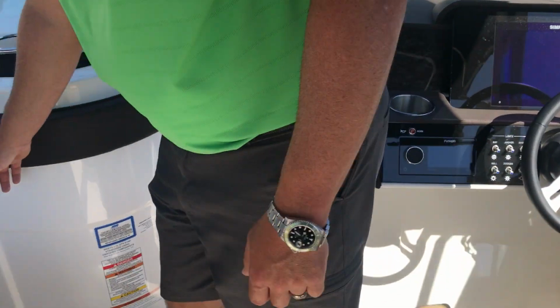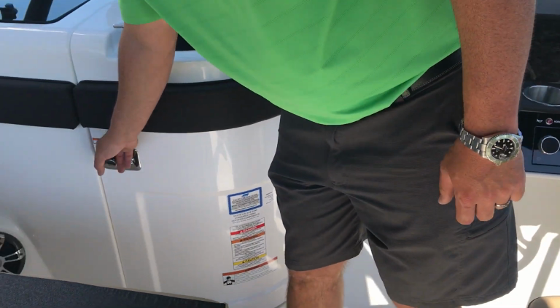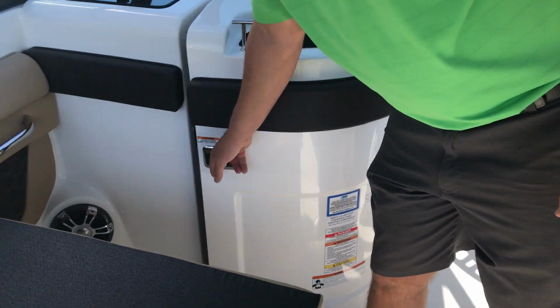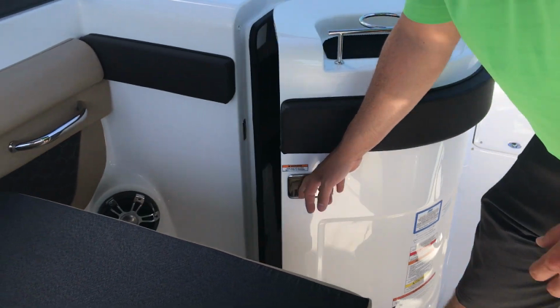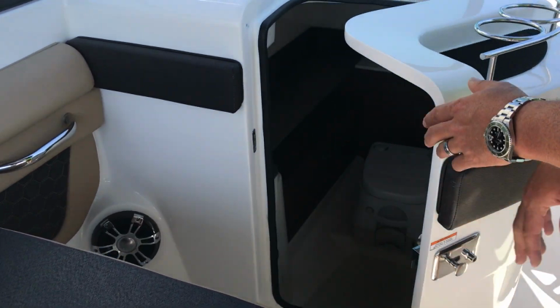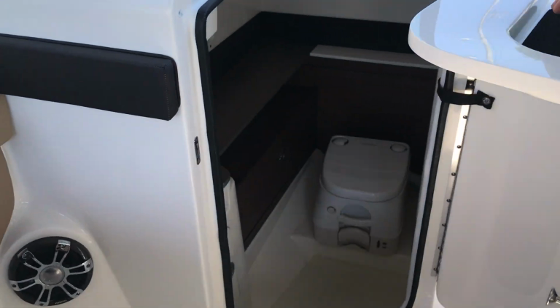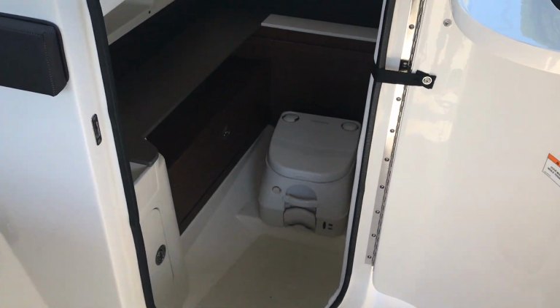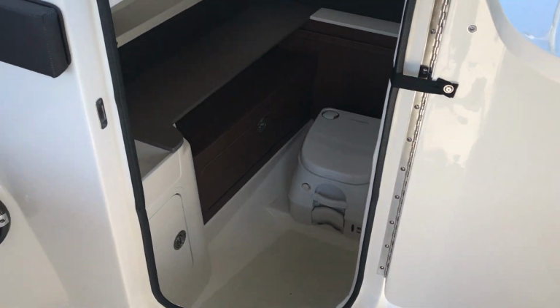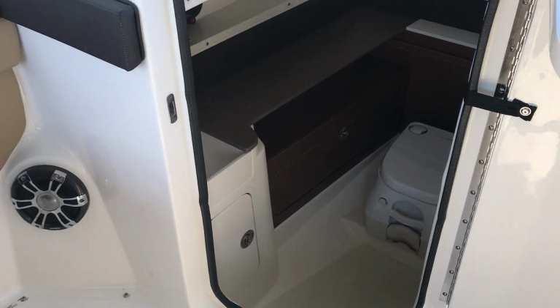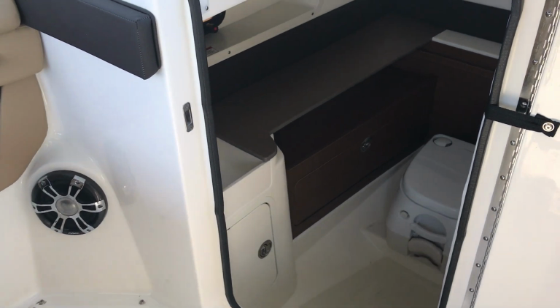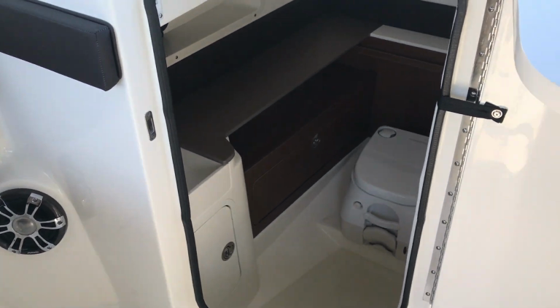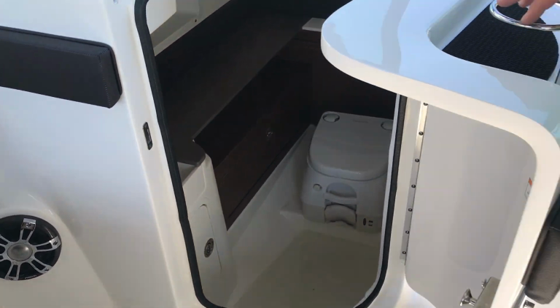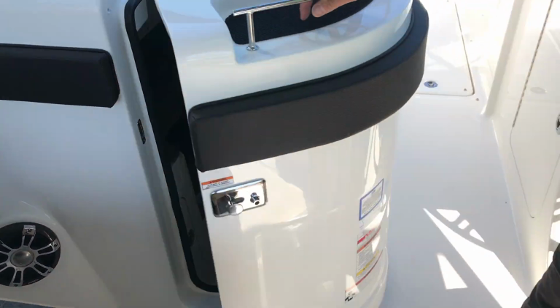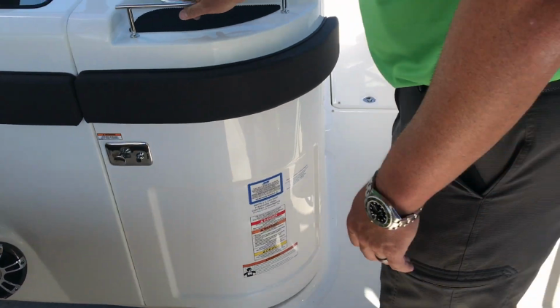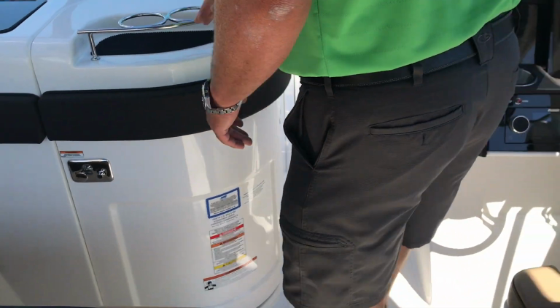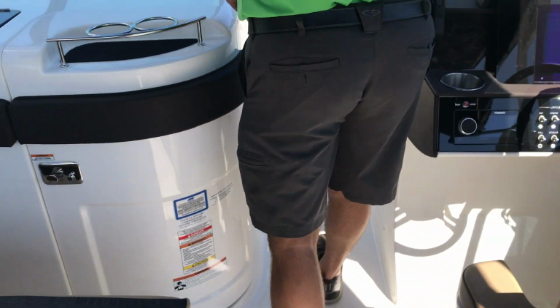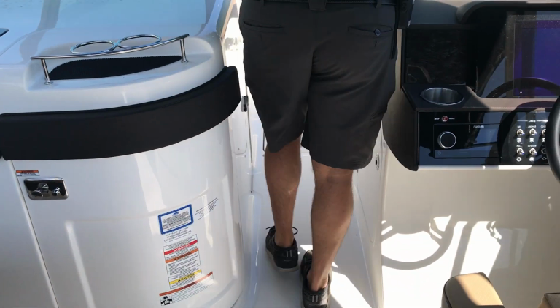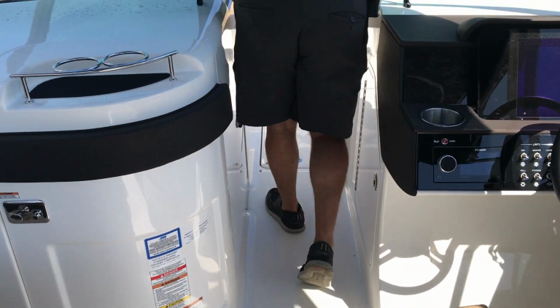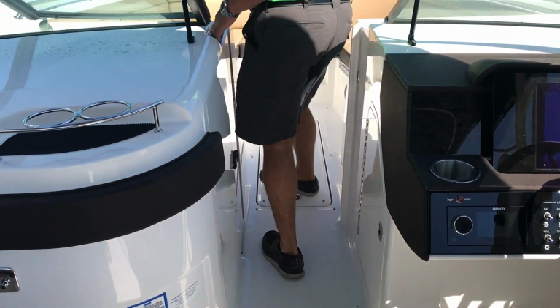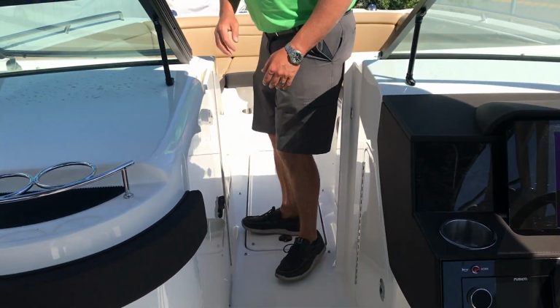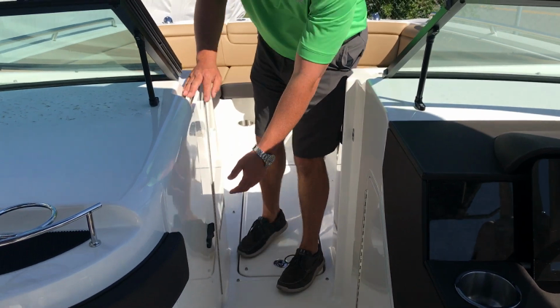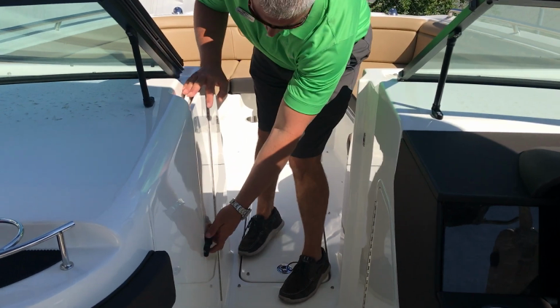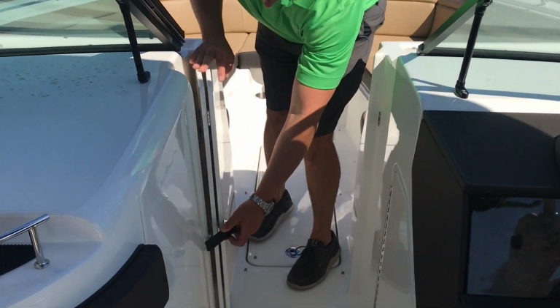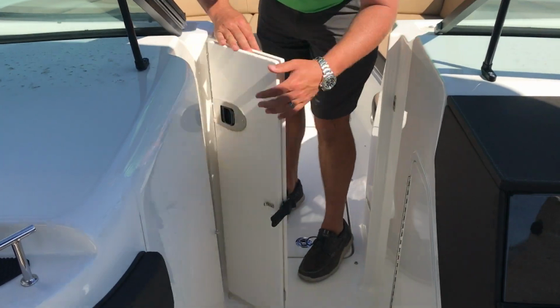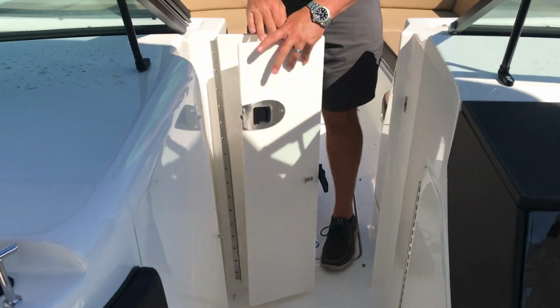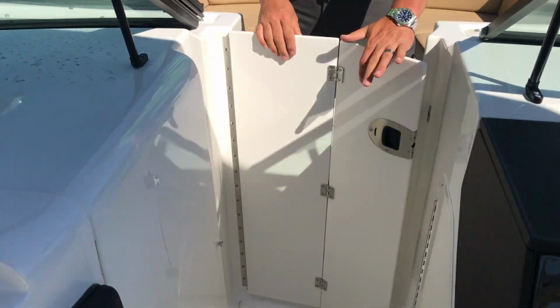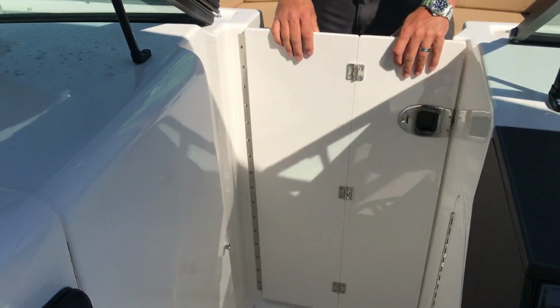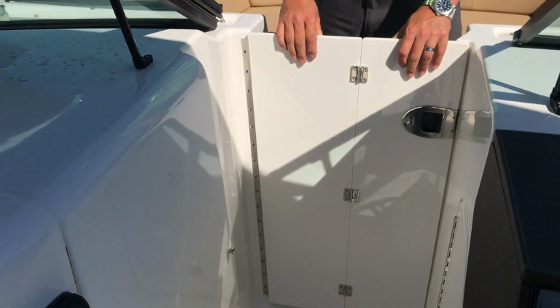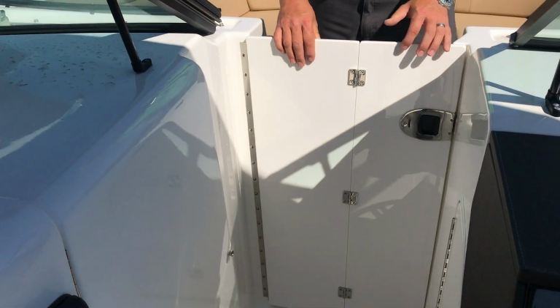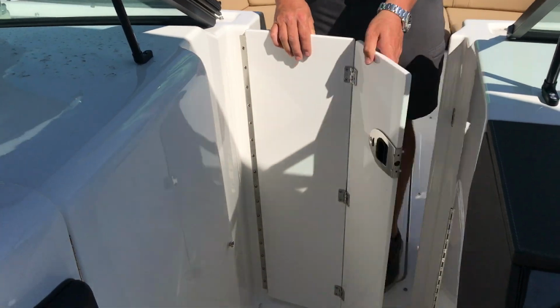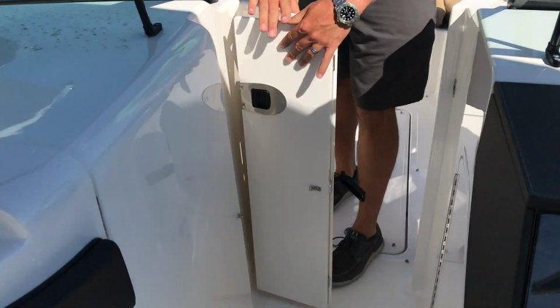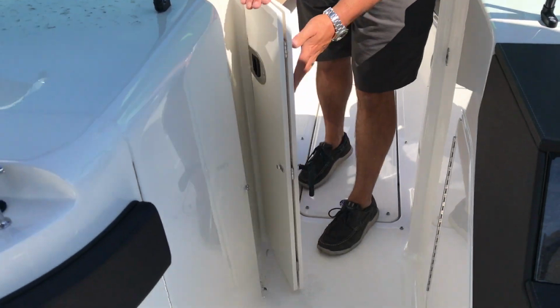Over on the port side, a really spacious head. Coming forward, you have a bow block-off door that folds away.